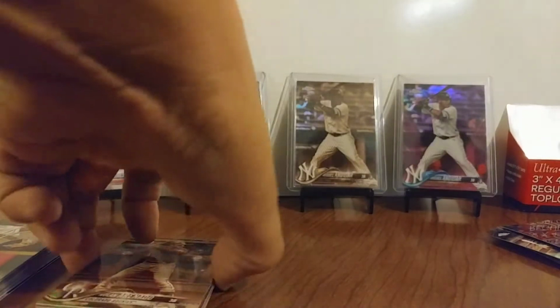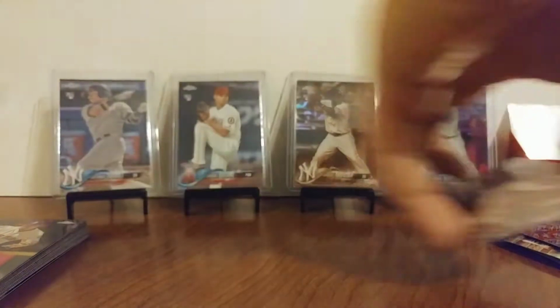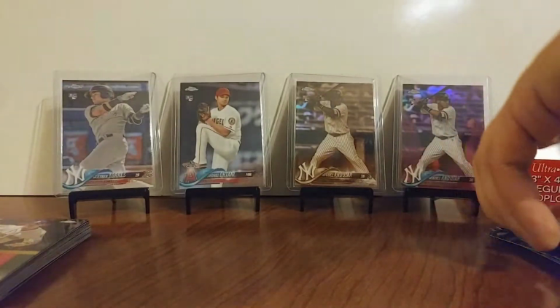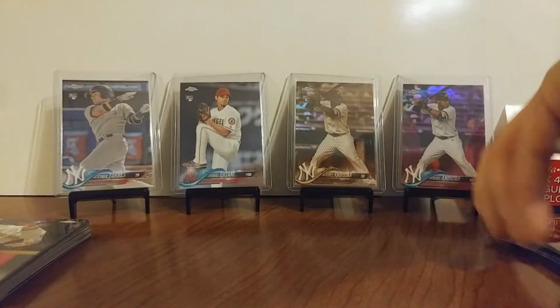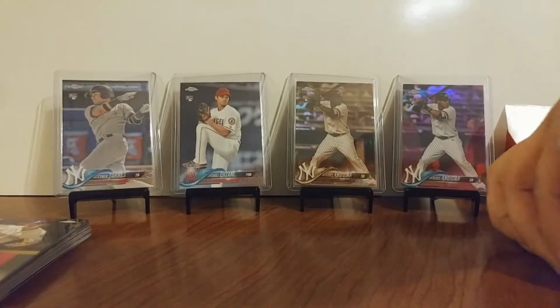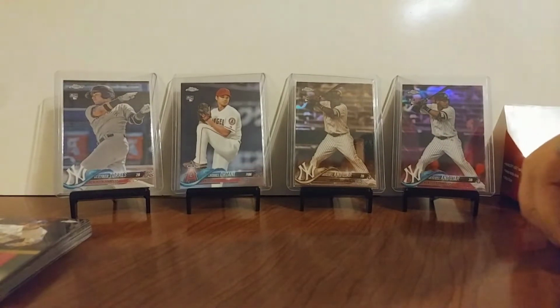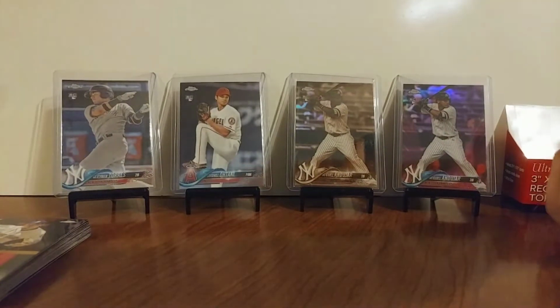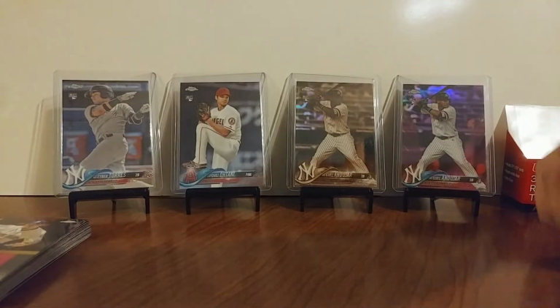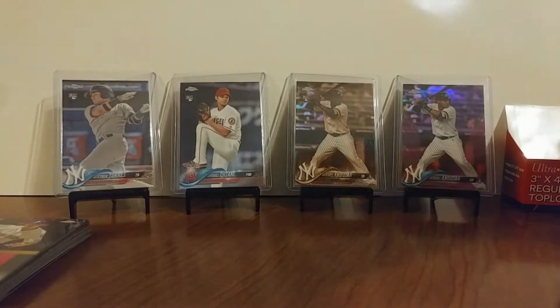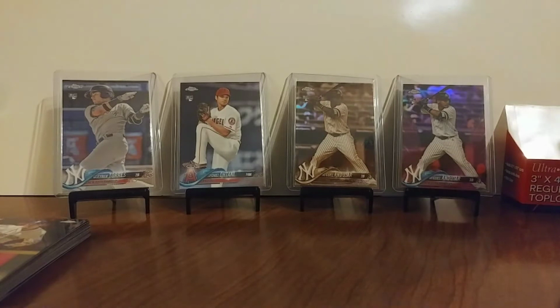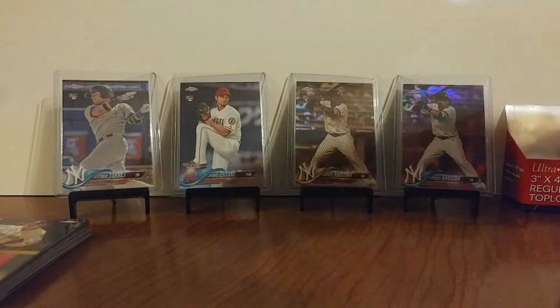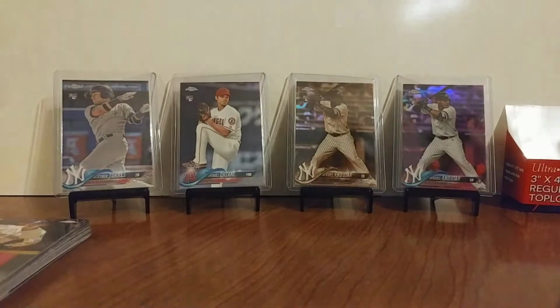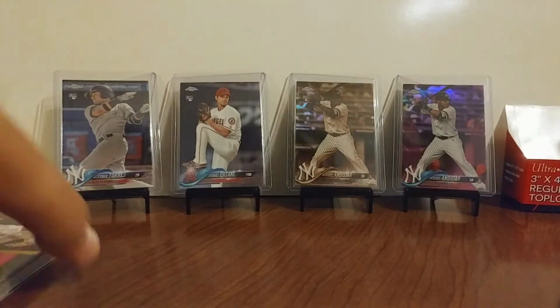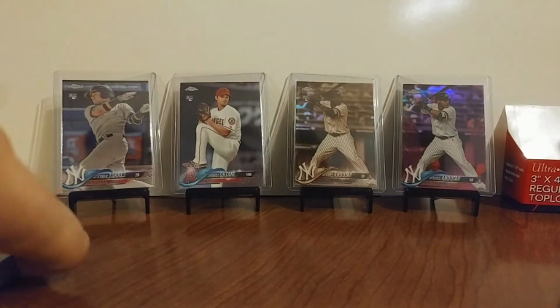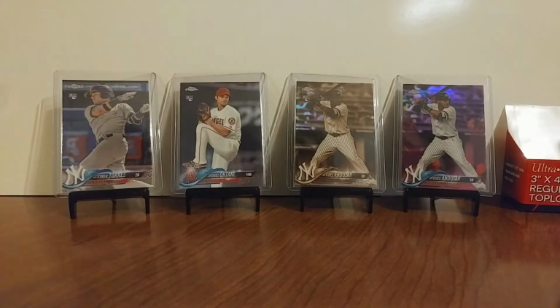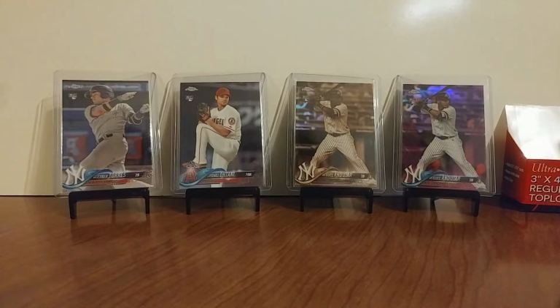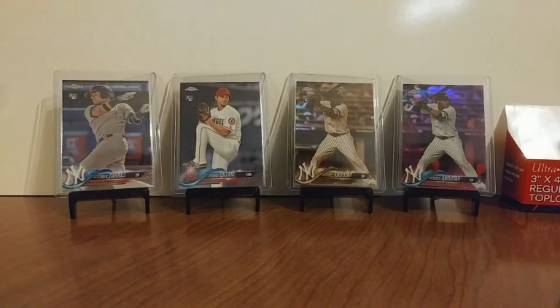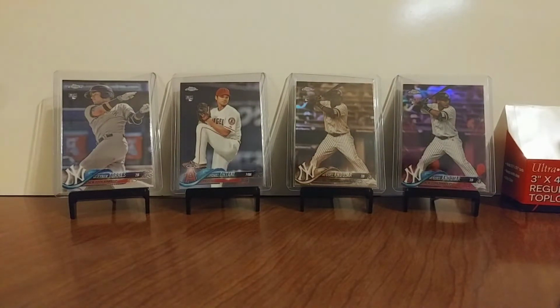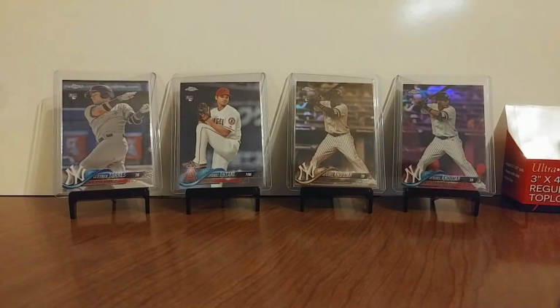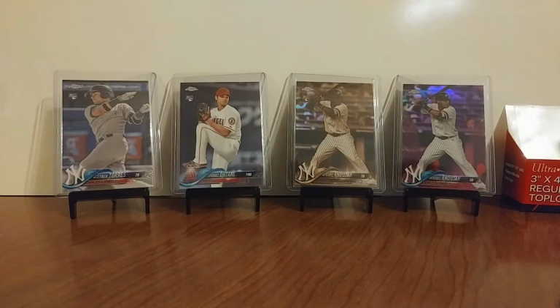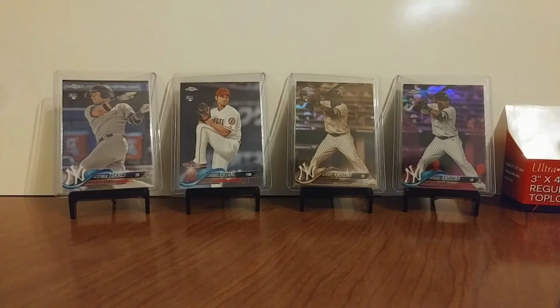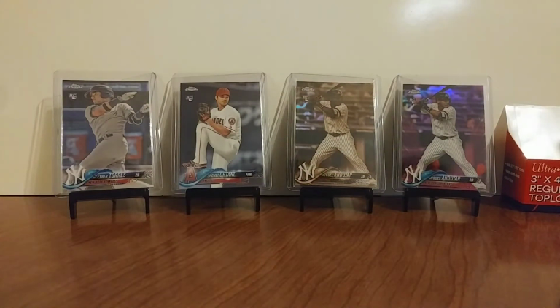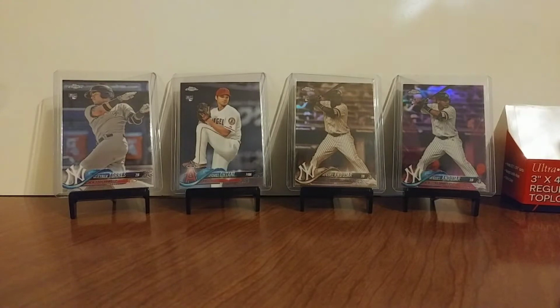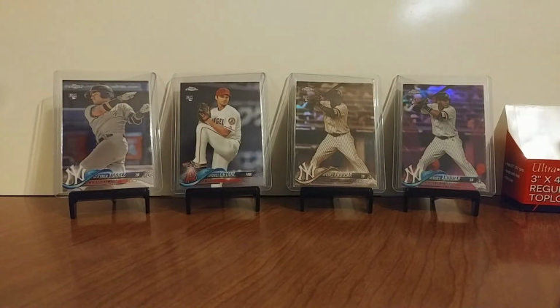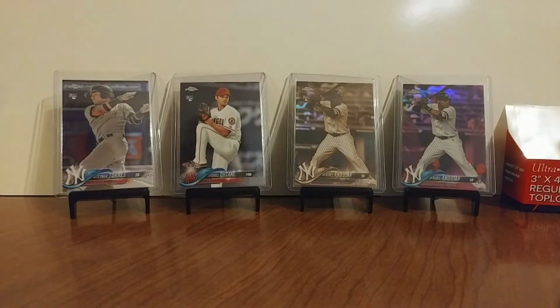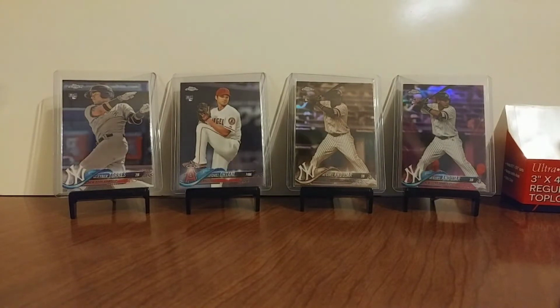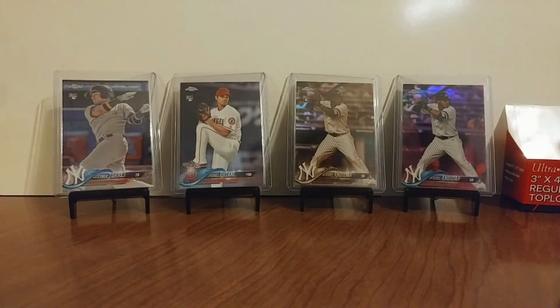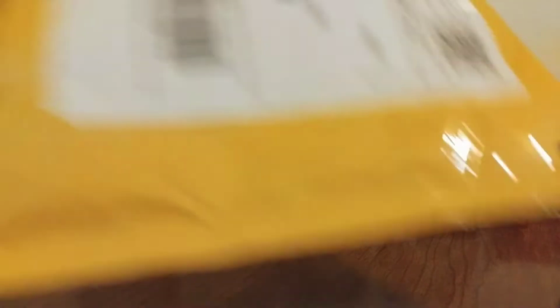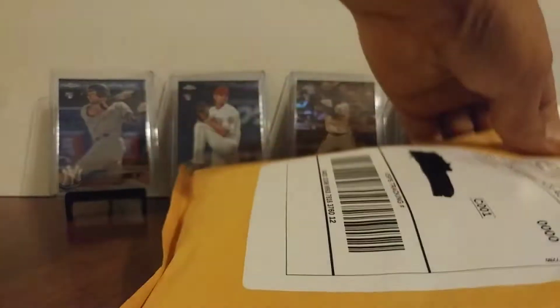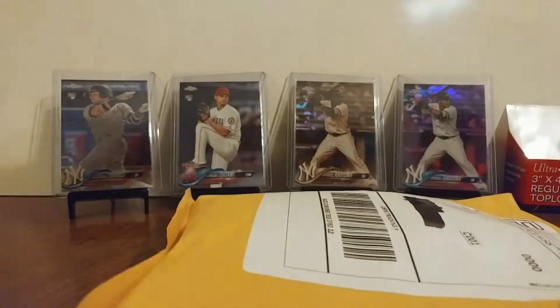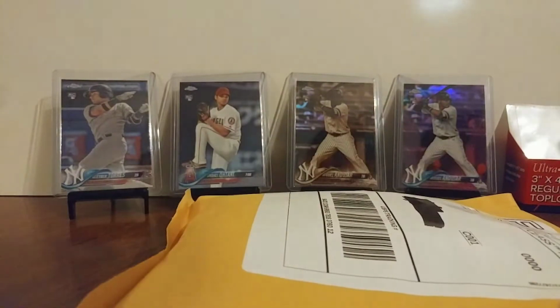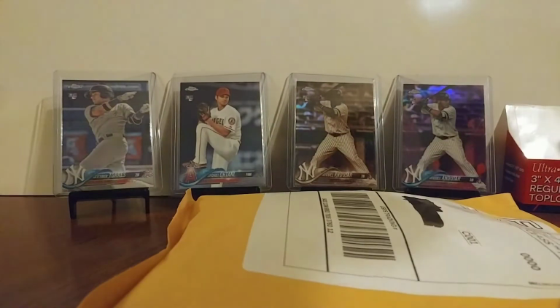We've got to get into this mail day video real quick. I wonder if we get that one — it's going to be a nice one. Happy about that one.